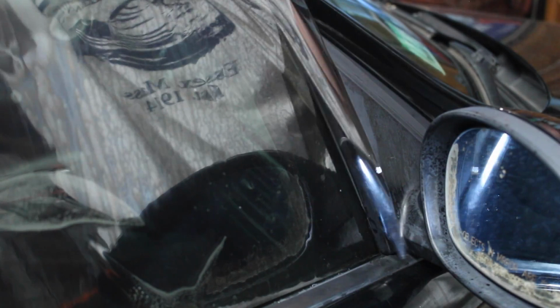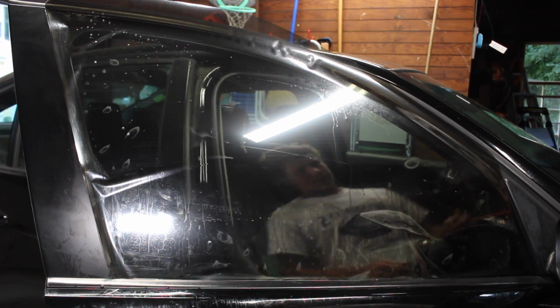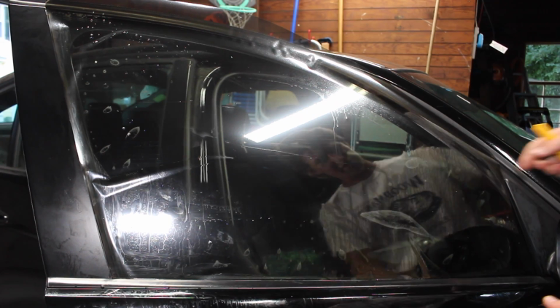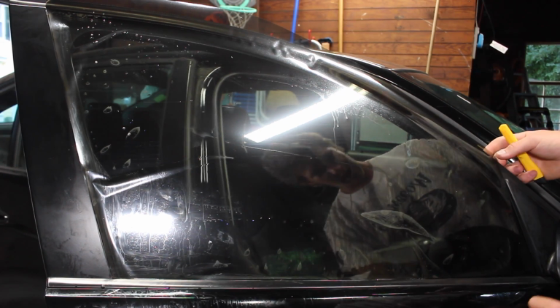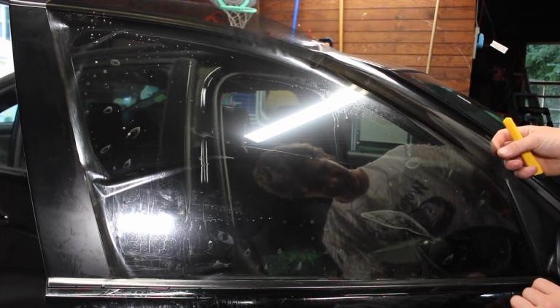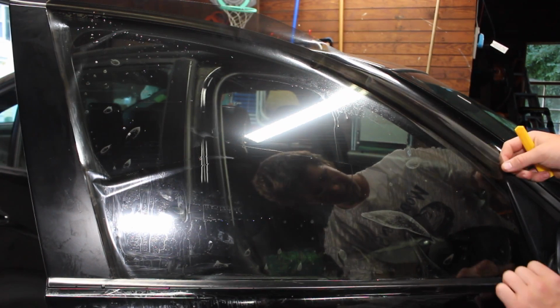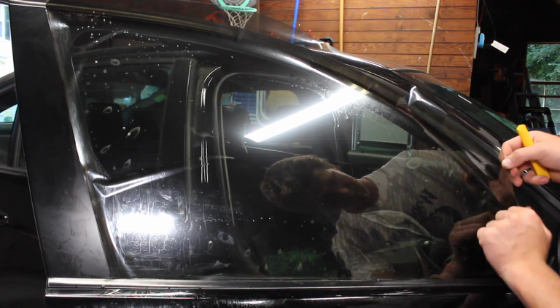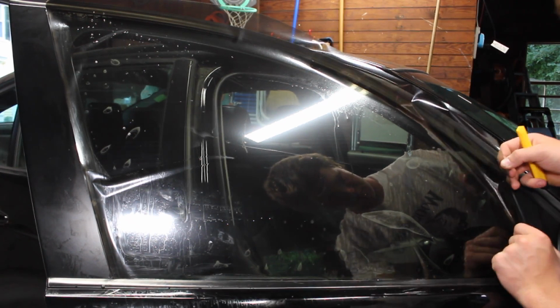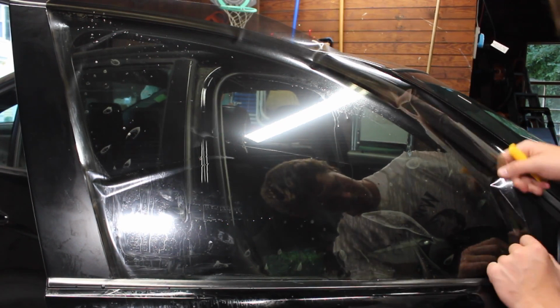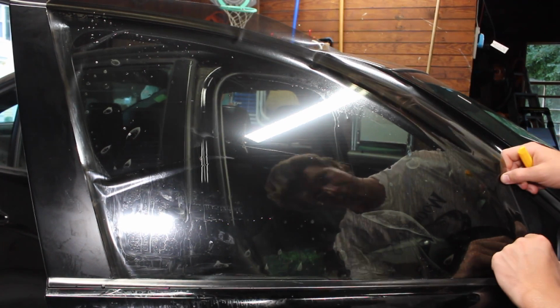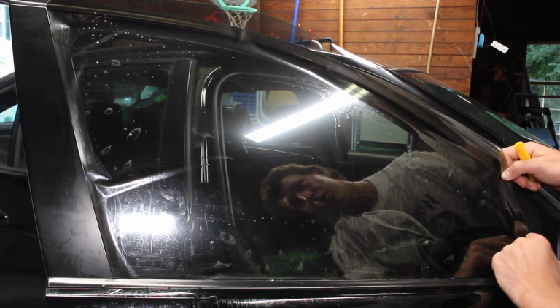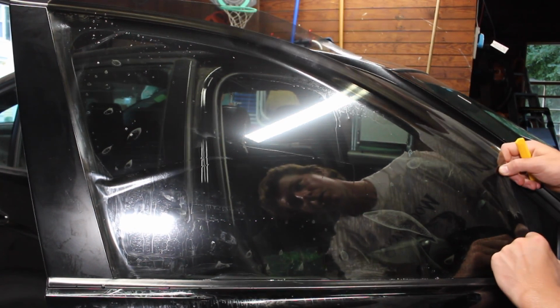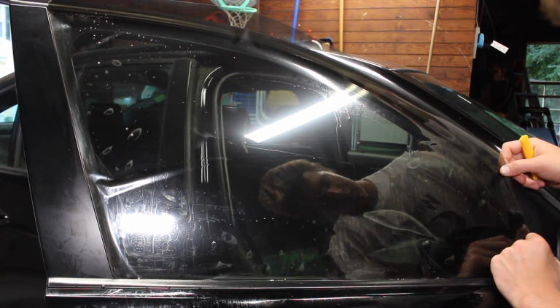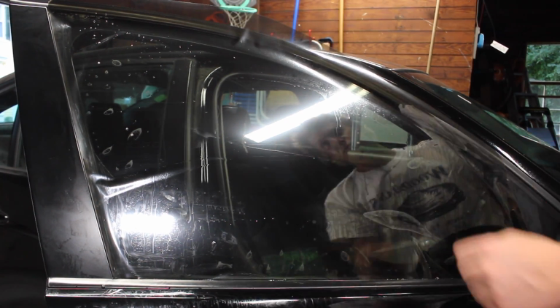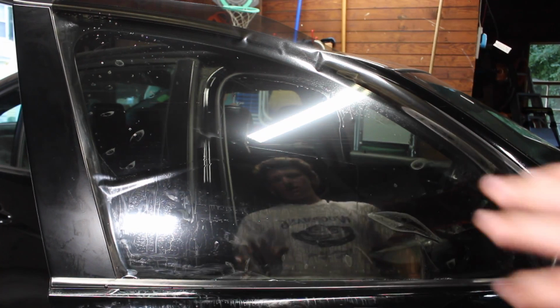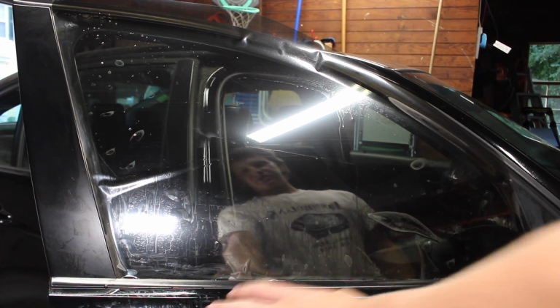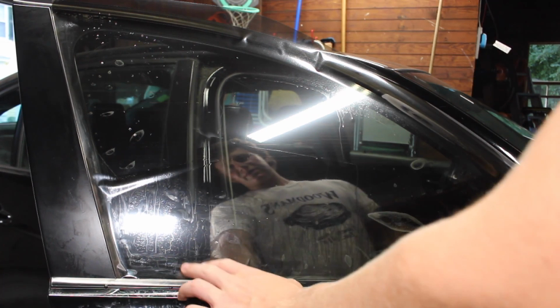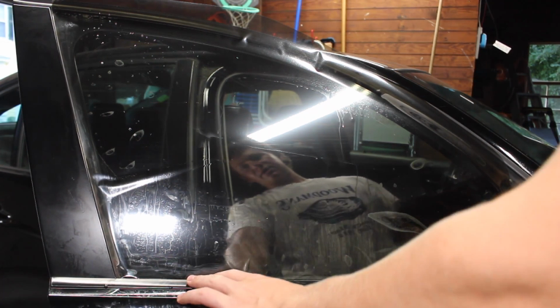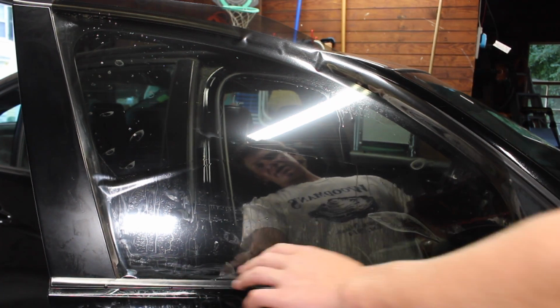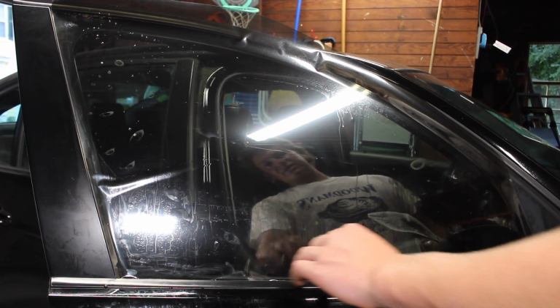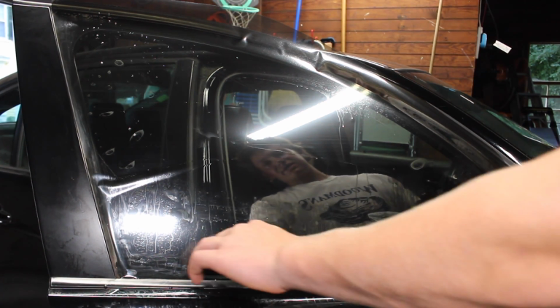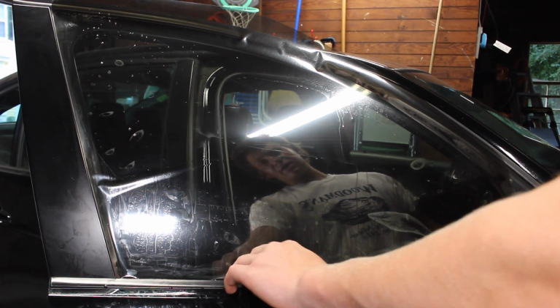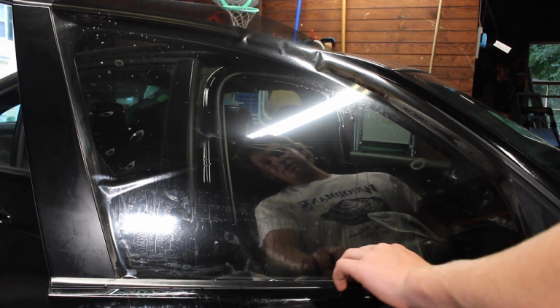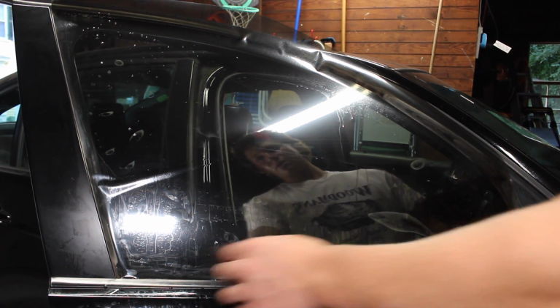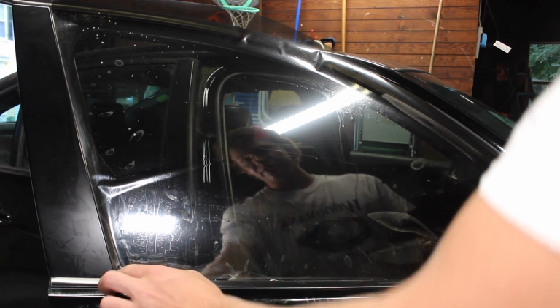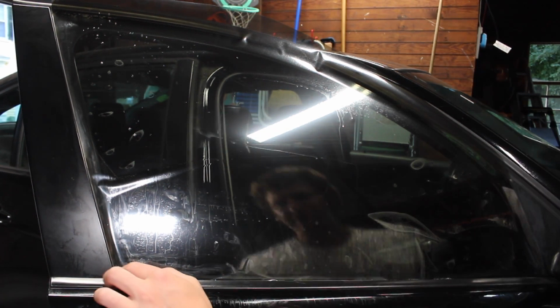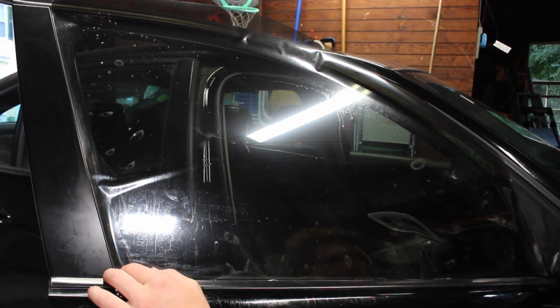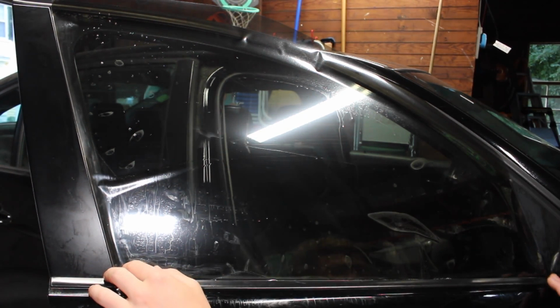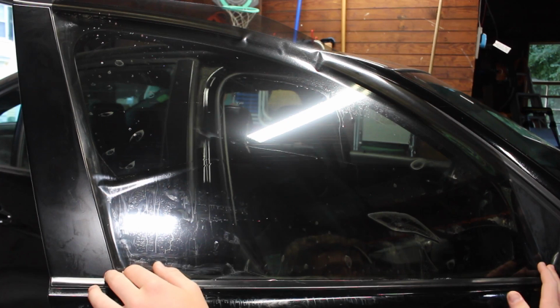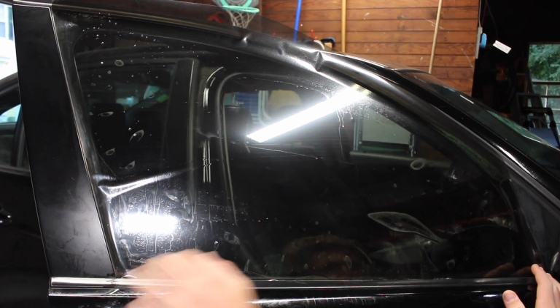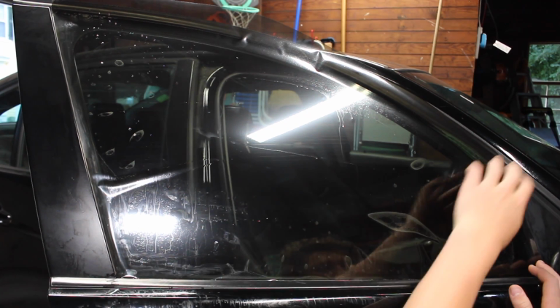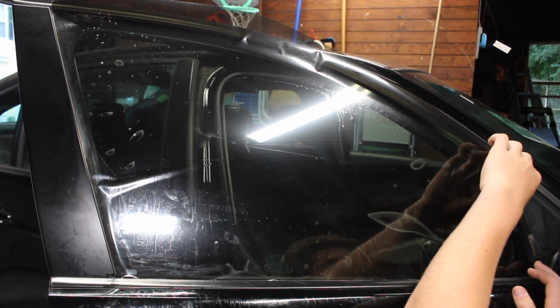Now we can shift it back to center. To make sure that the tint seats into the bottom seal, we're gonna shift it down slightly before making the top cut.